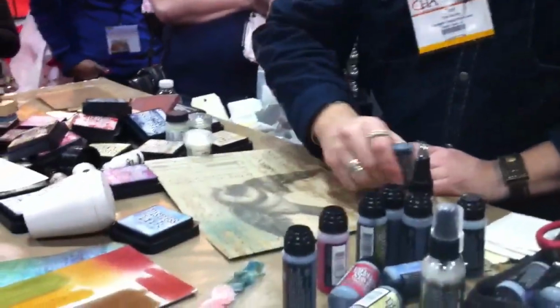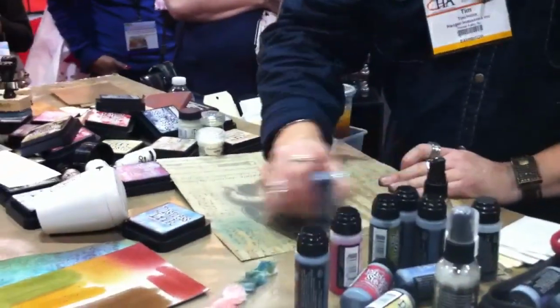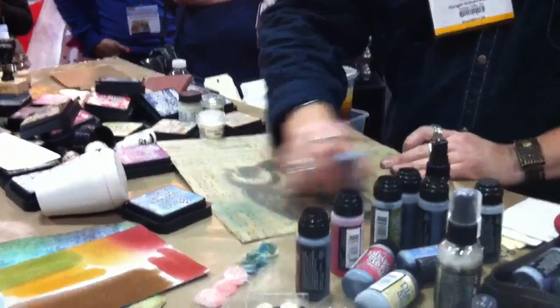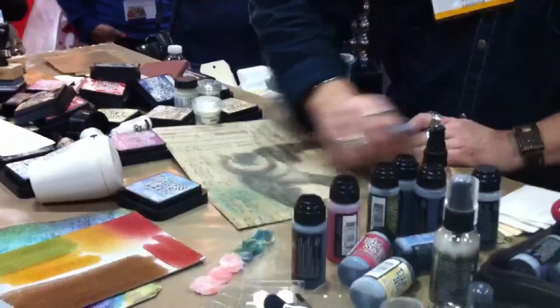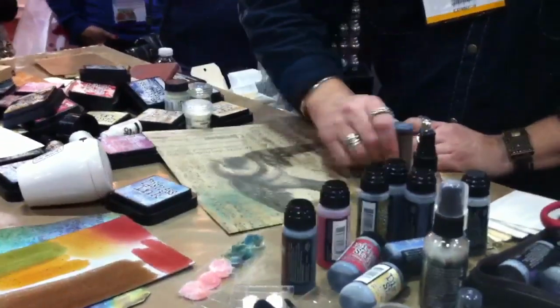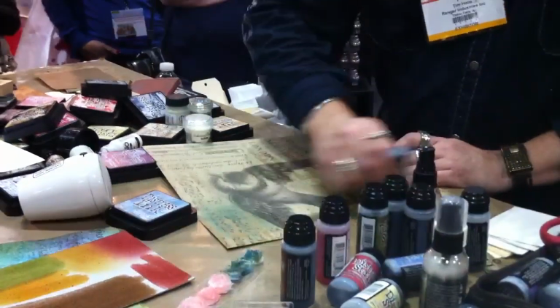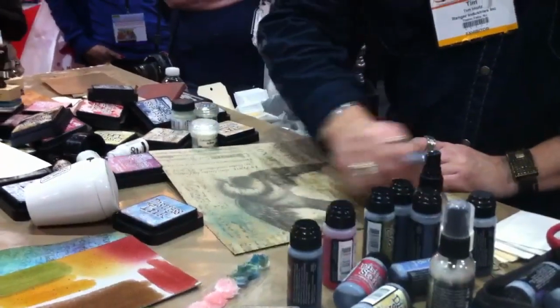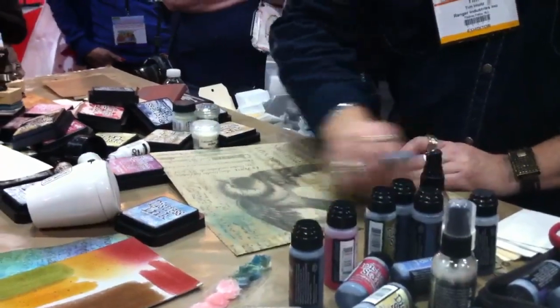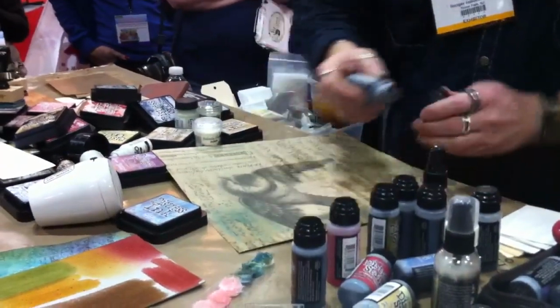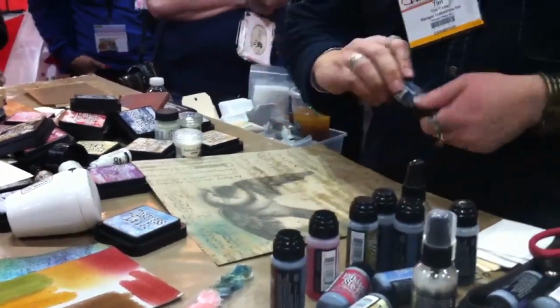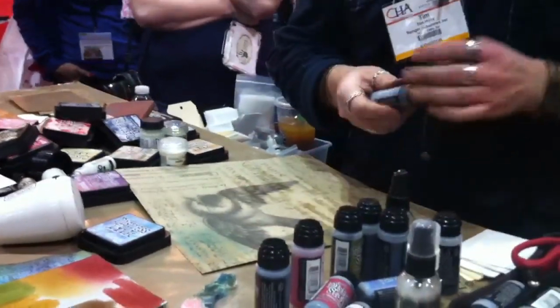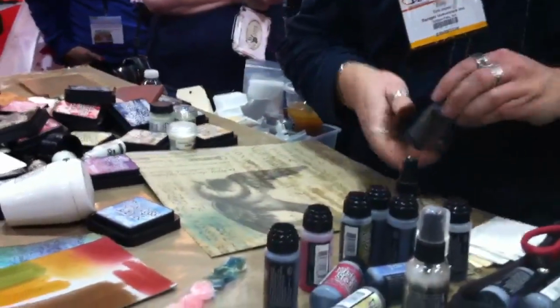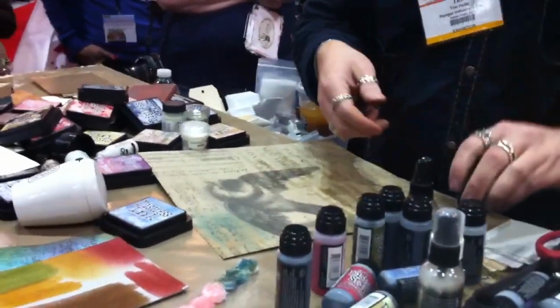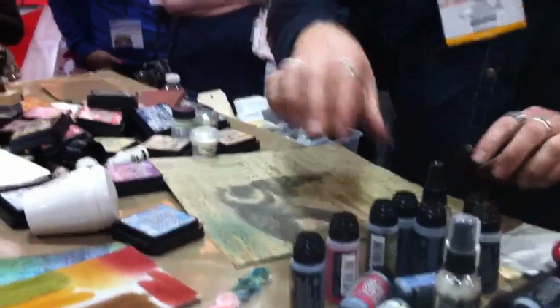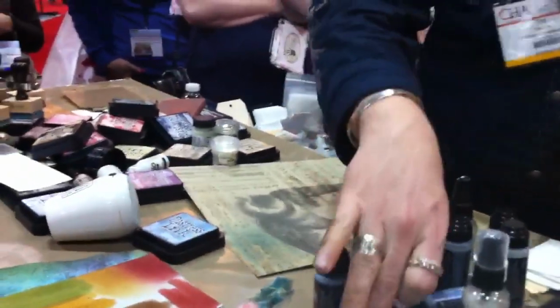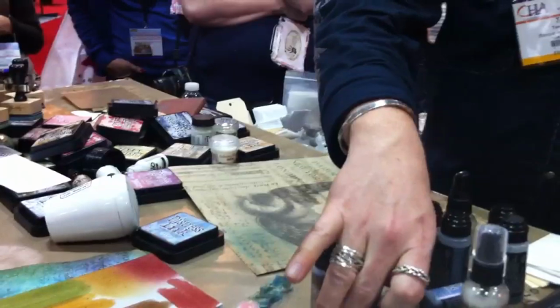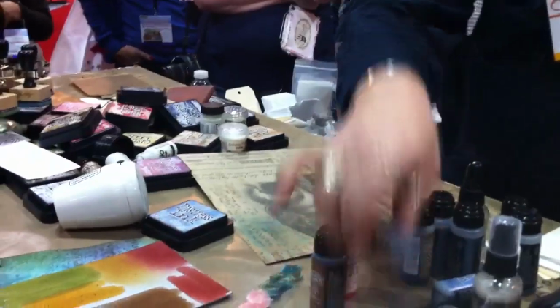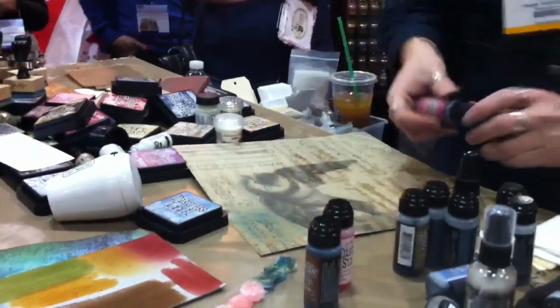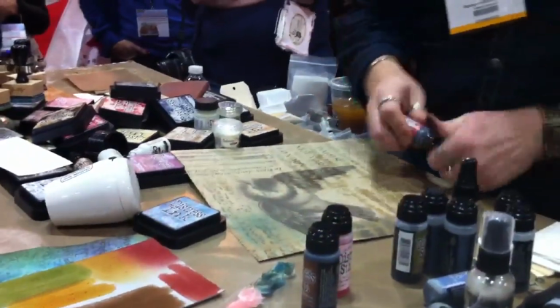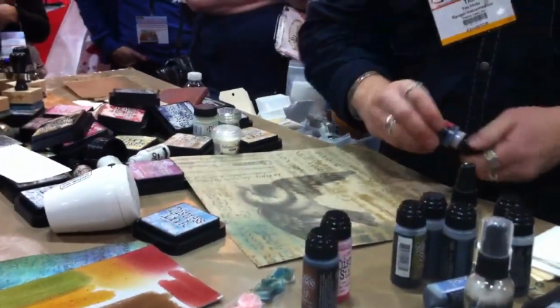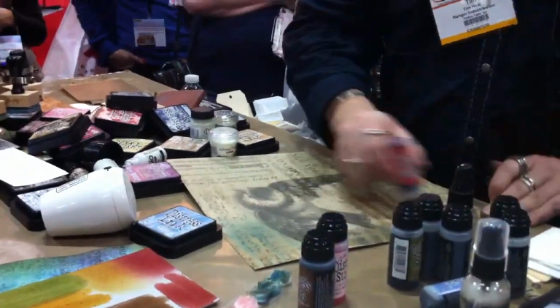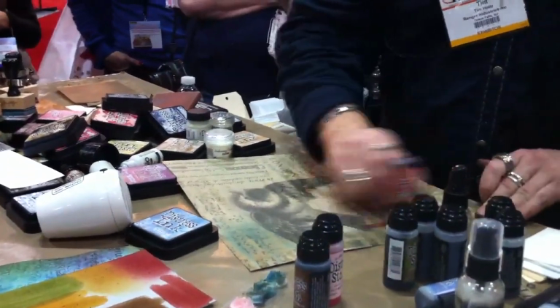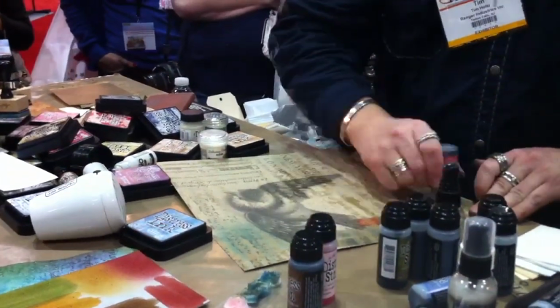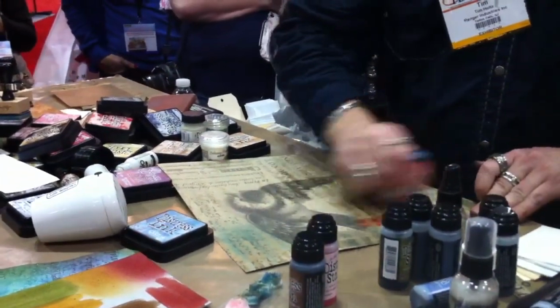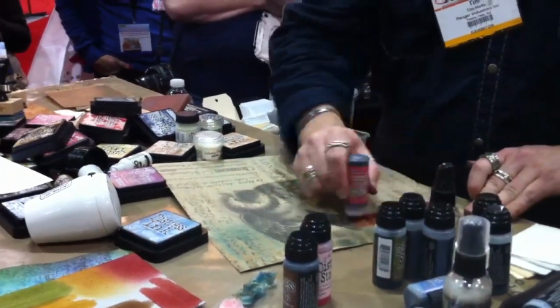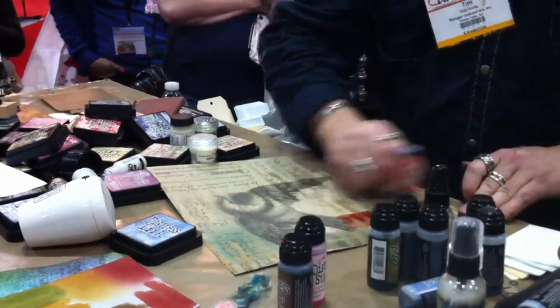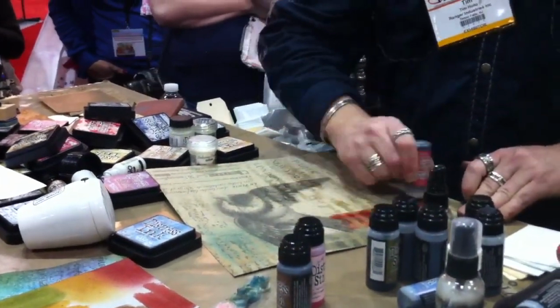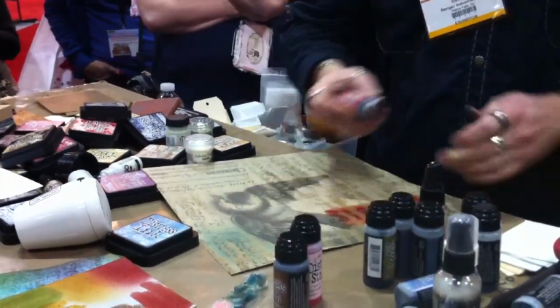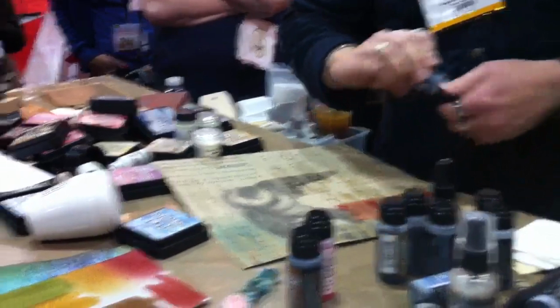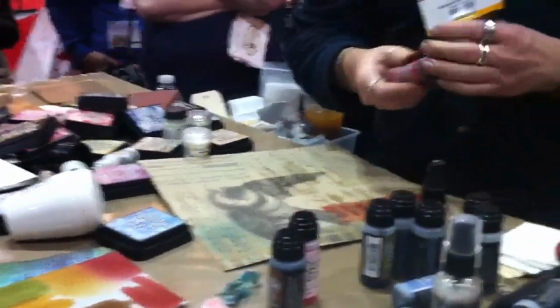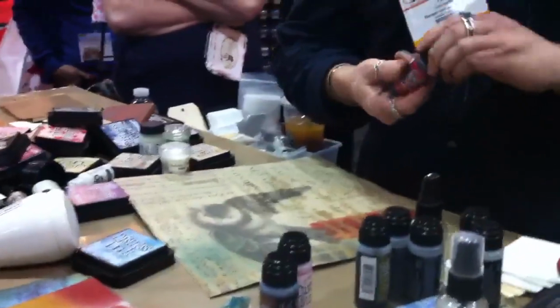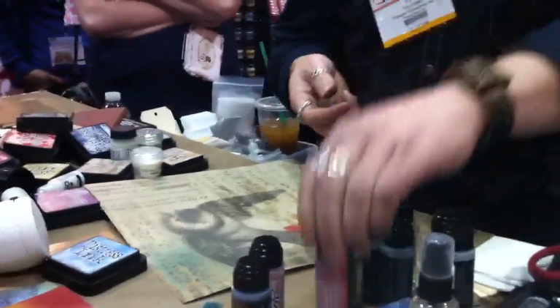Let's take Weathered Wood — Weathered Wood is going to be kind of a gray color. Maybe I want to show you Fired Brick. This is just so you can see how the colors vary when they dry.